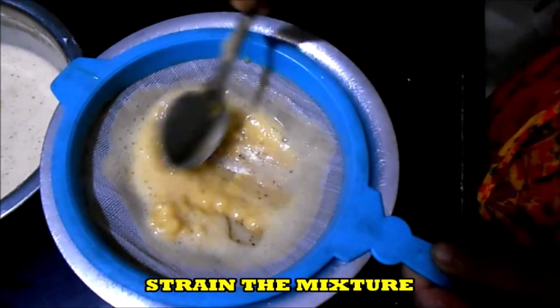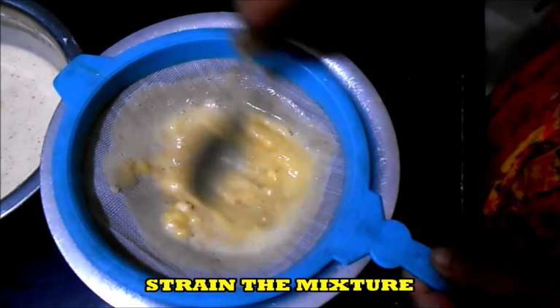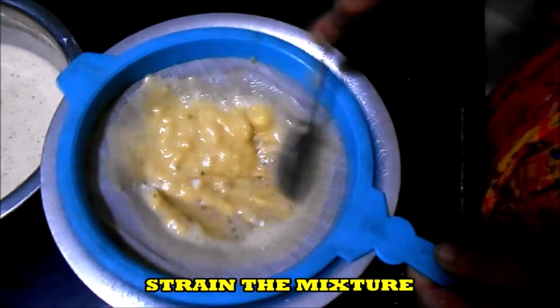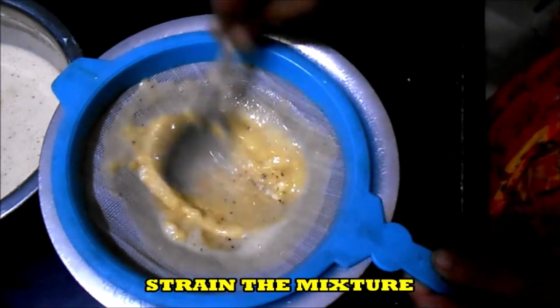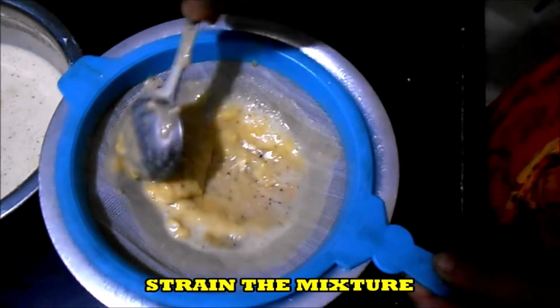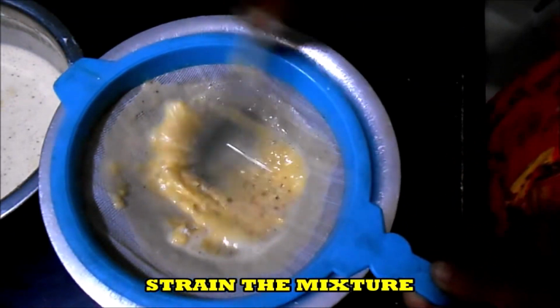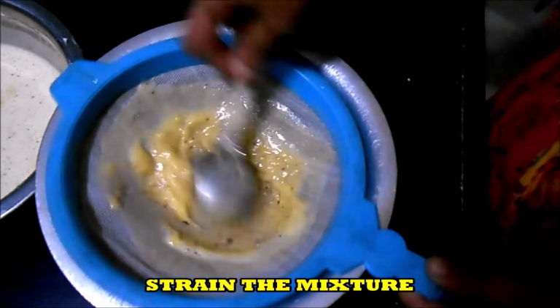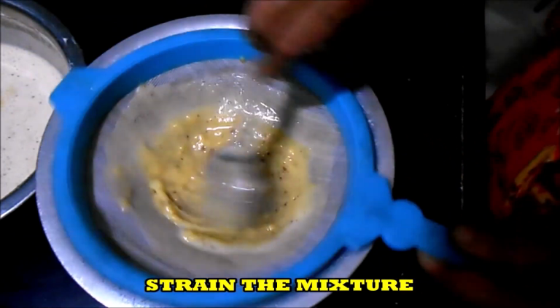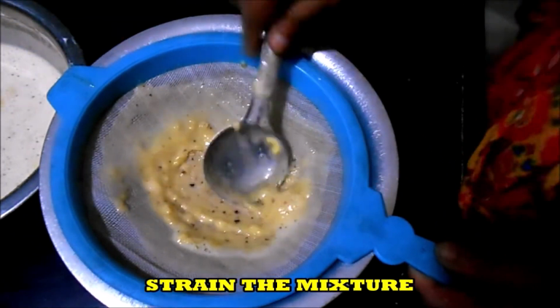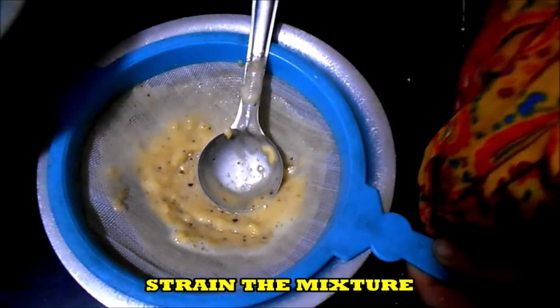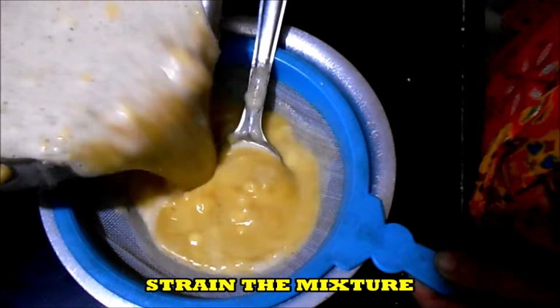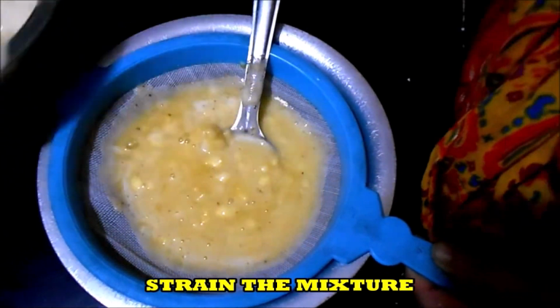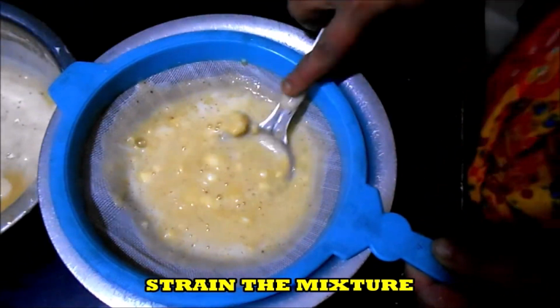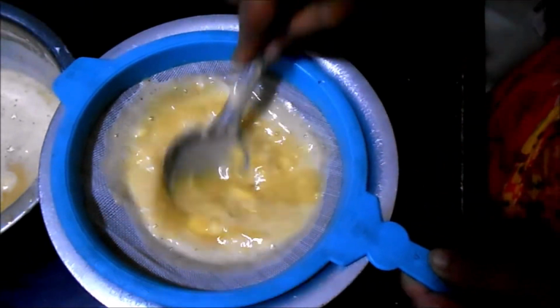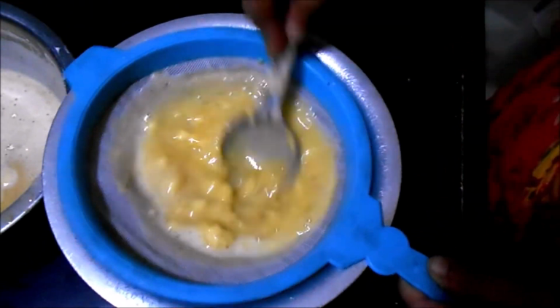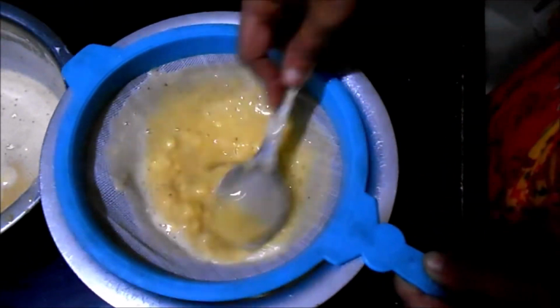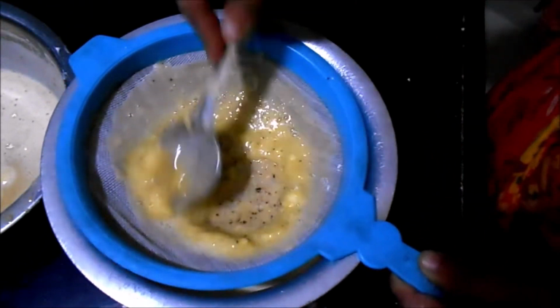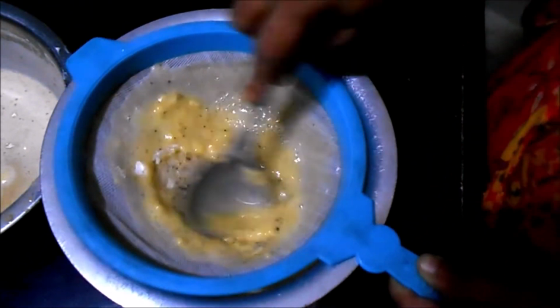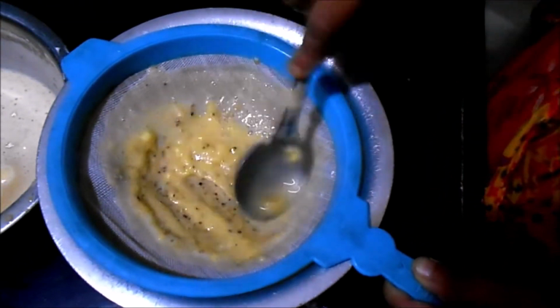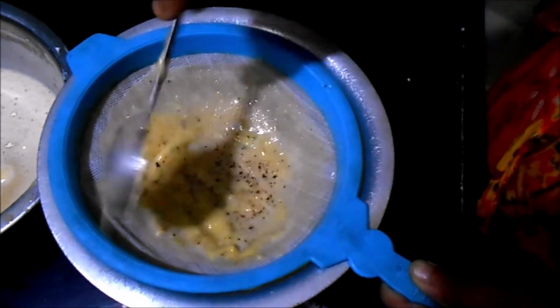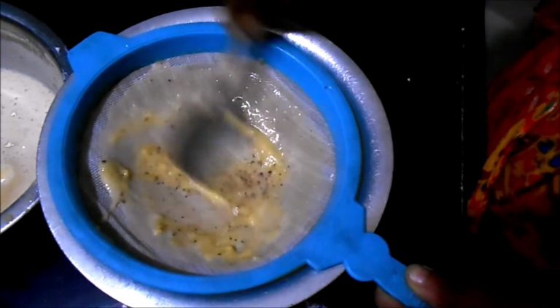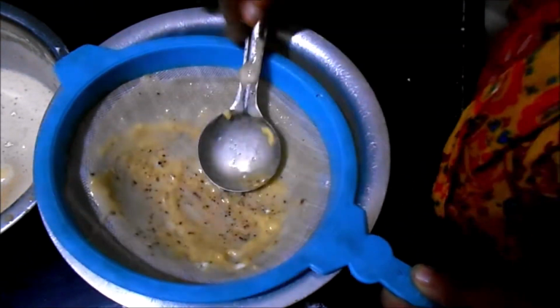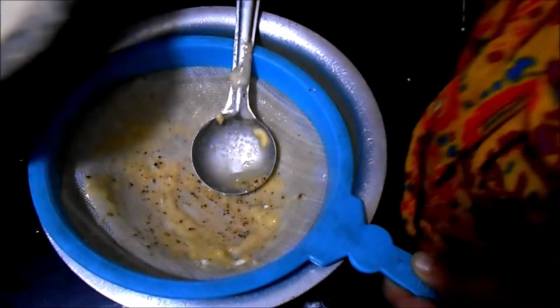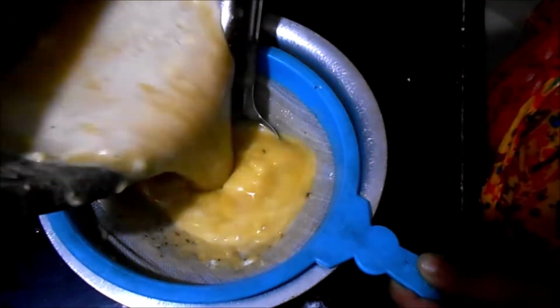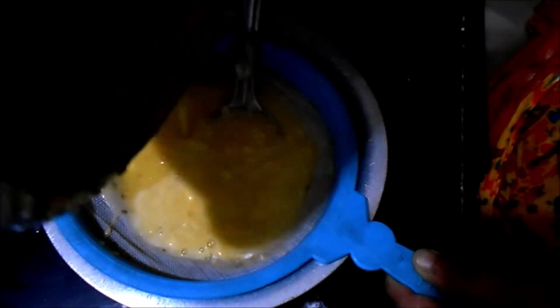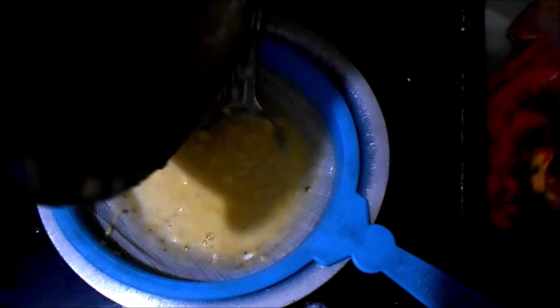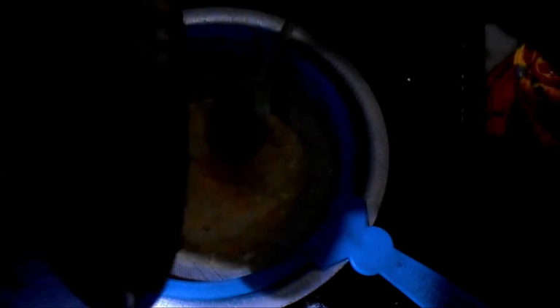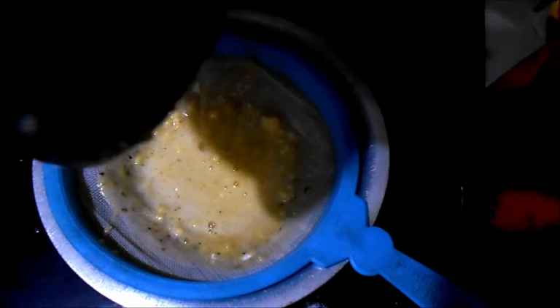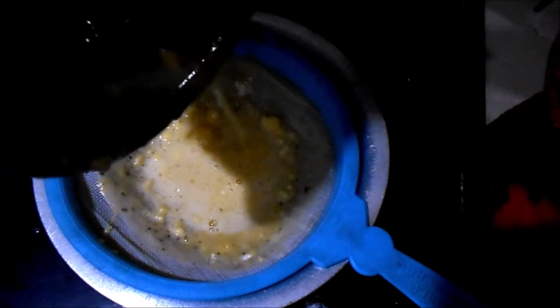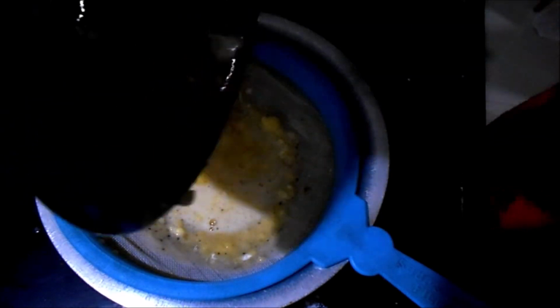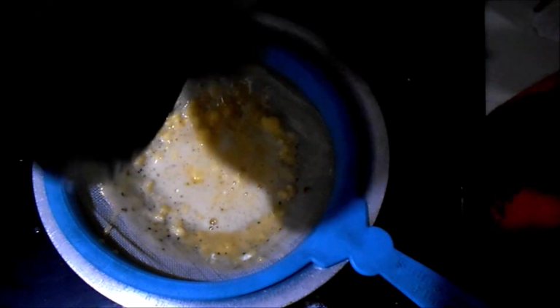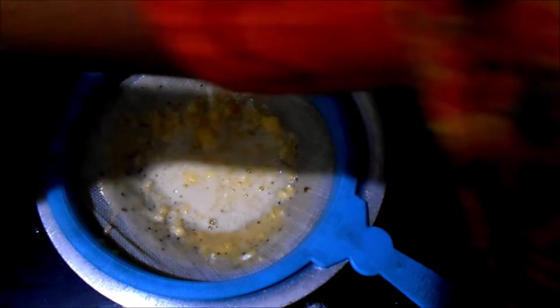You can see there are a lot of lumps. We want a very smooth batter, so we are straining it.